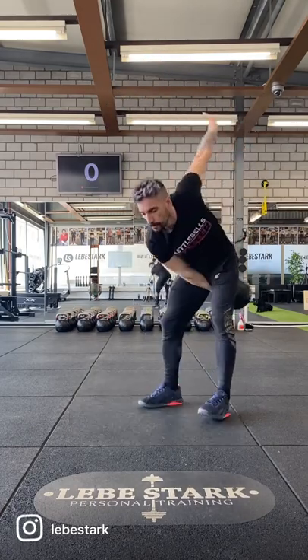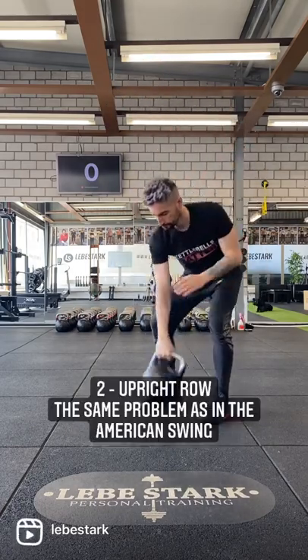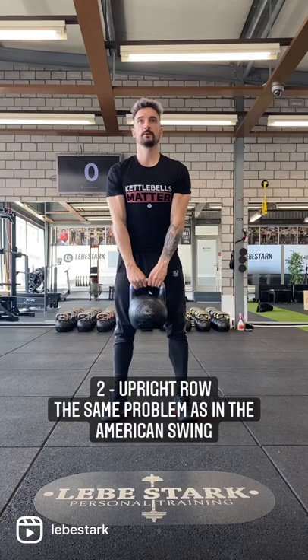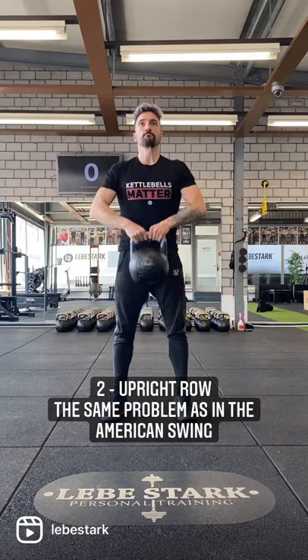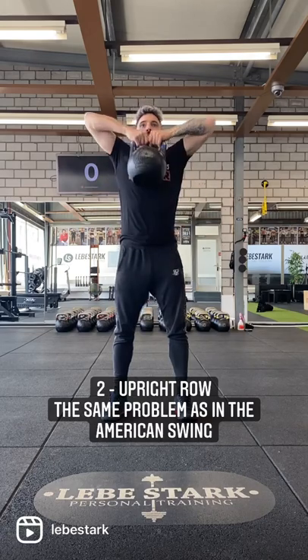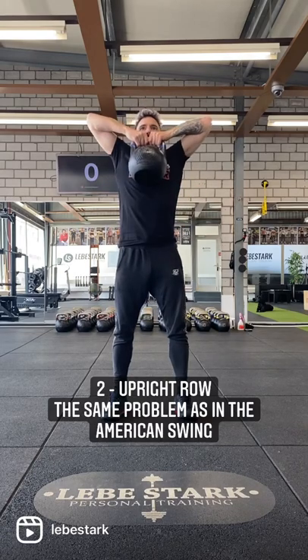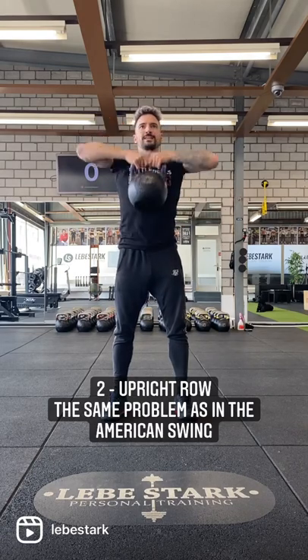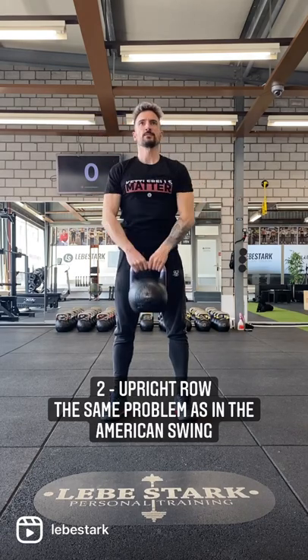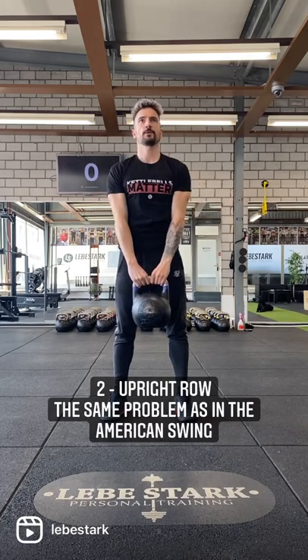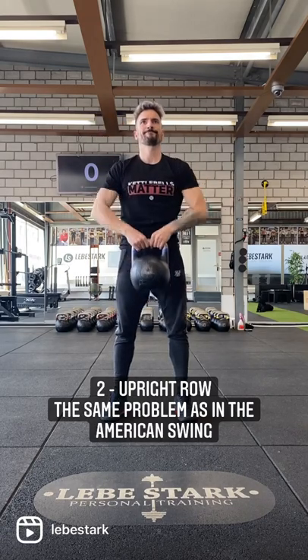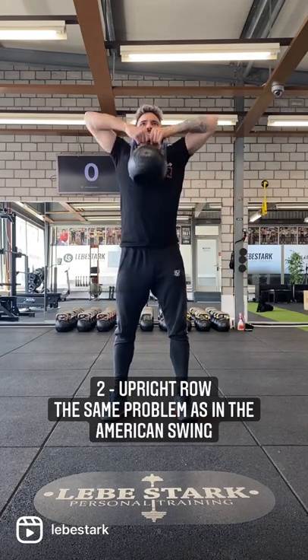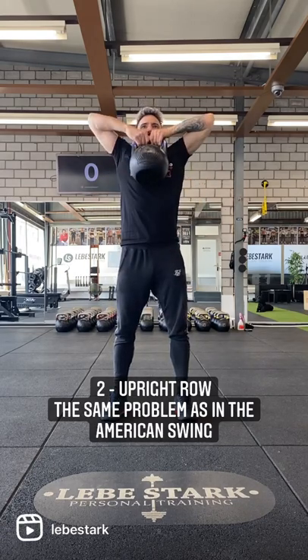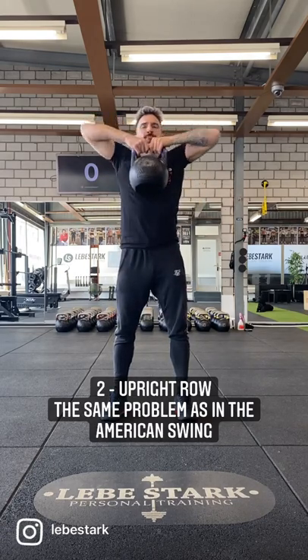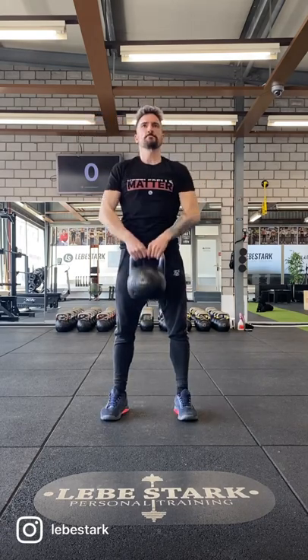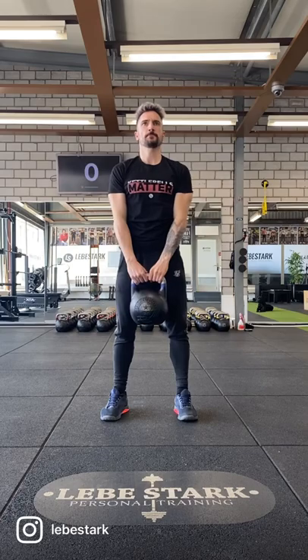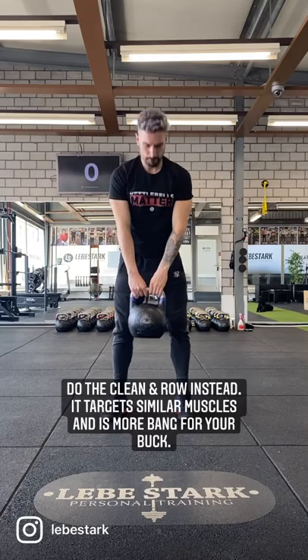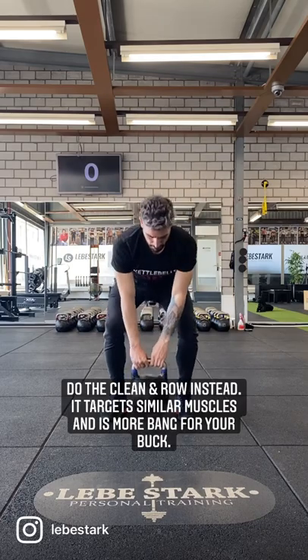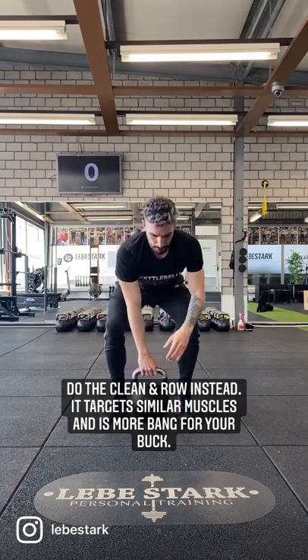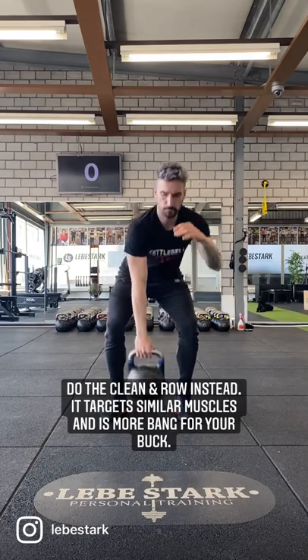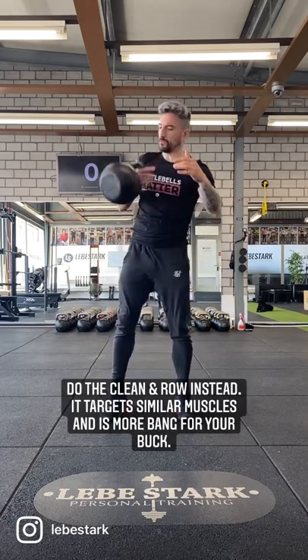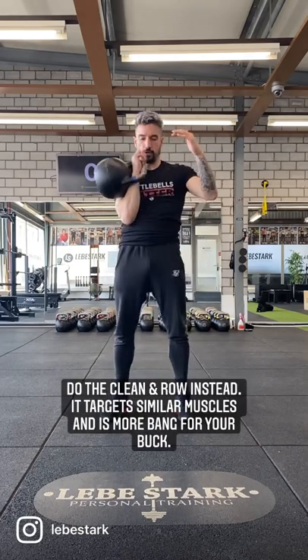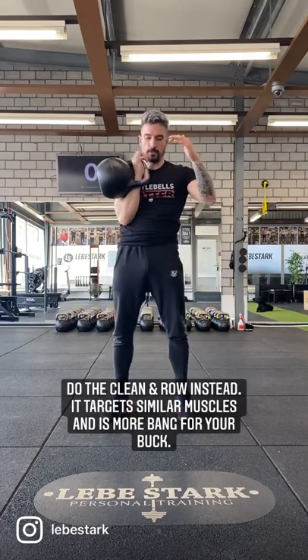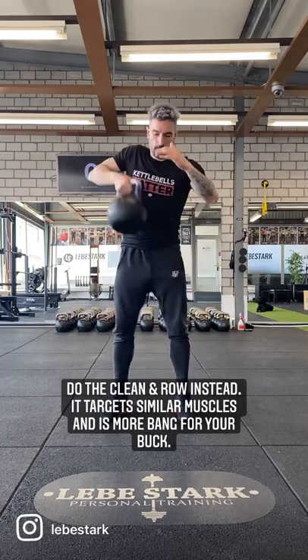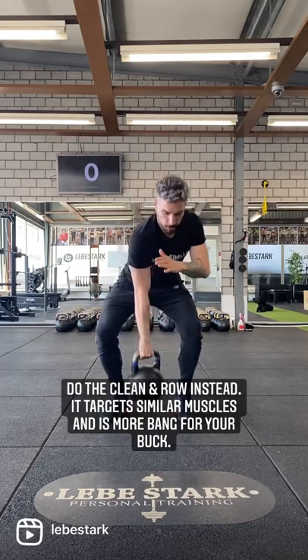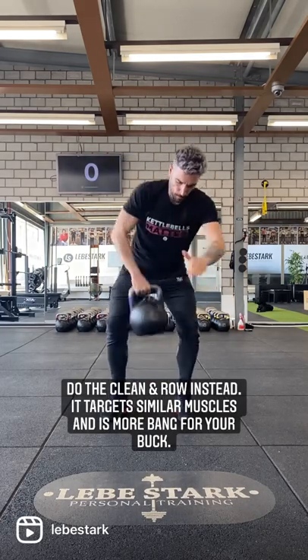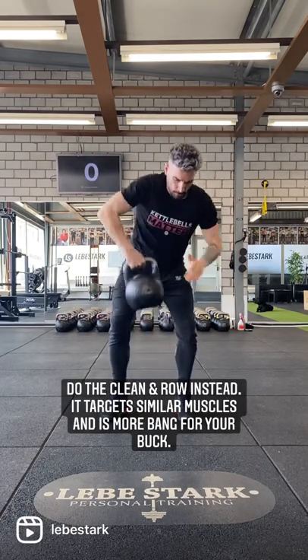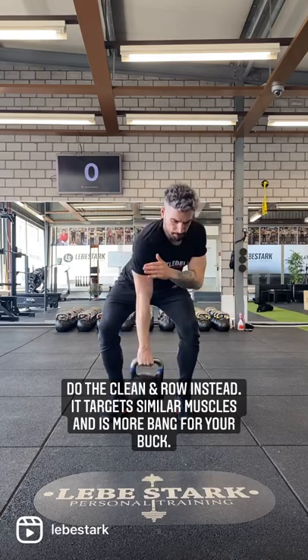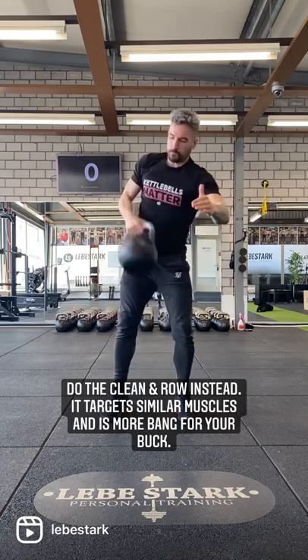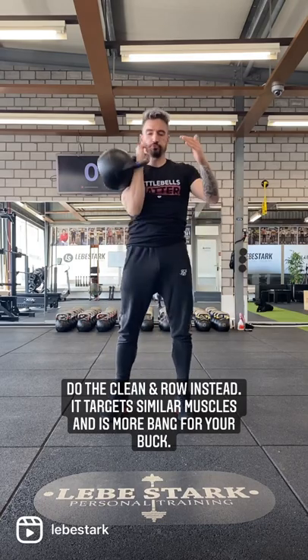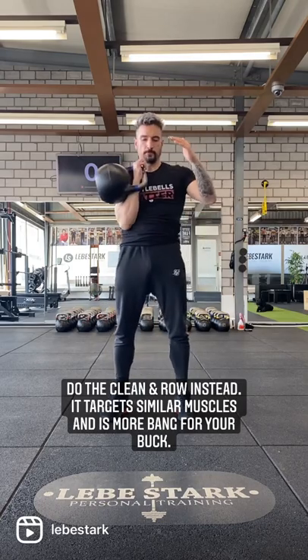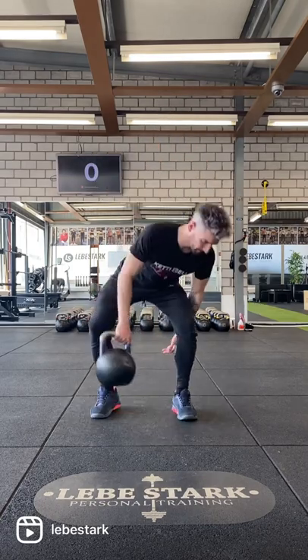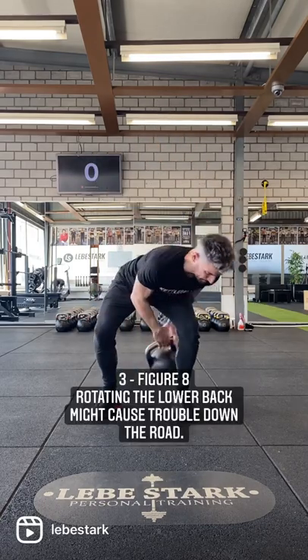Number two, the upright row. Here's the same problem as outlined in the American Swing. Do the clean and row instead. It targets similar muscle groups and is more bang for your buck.